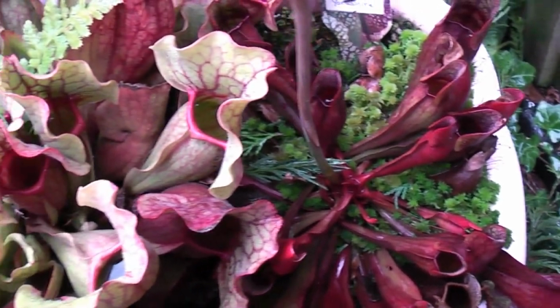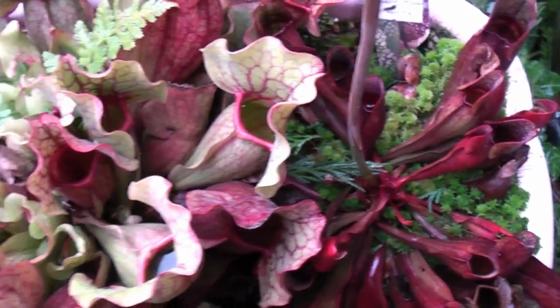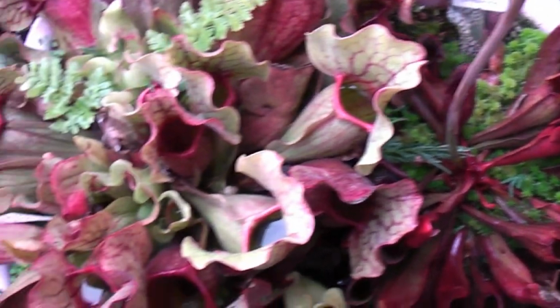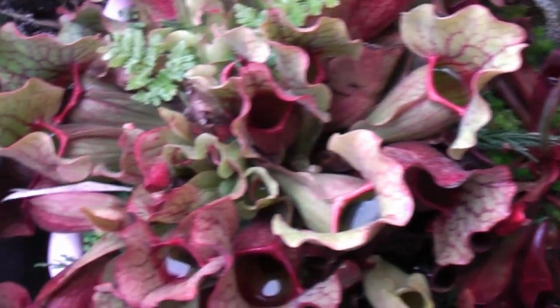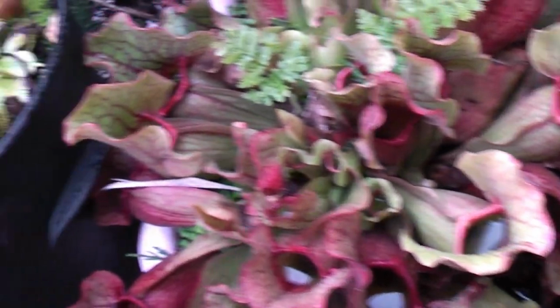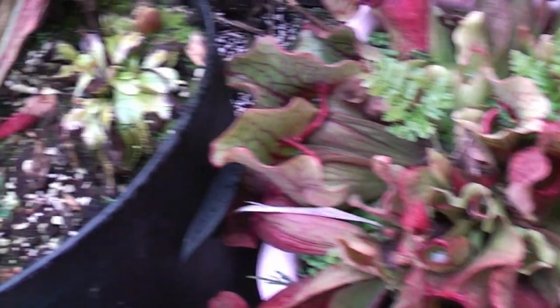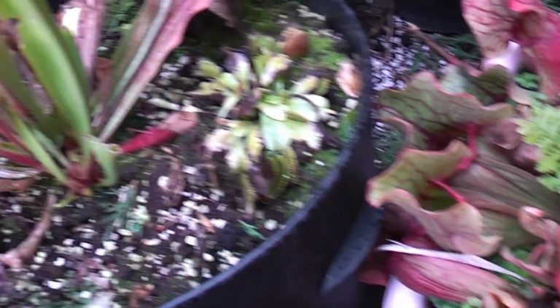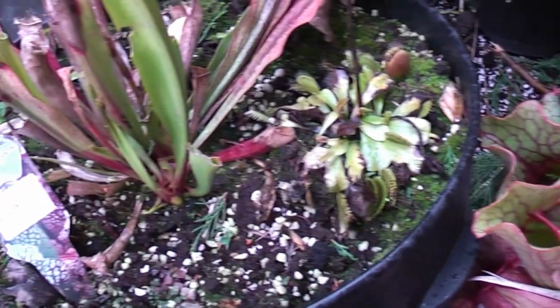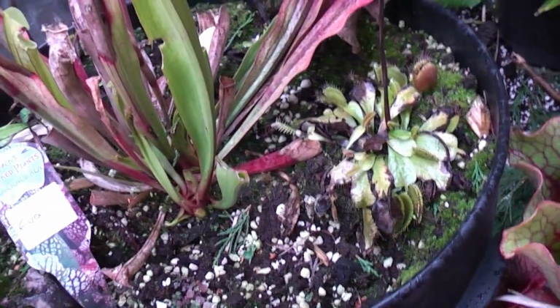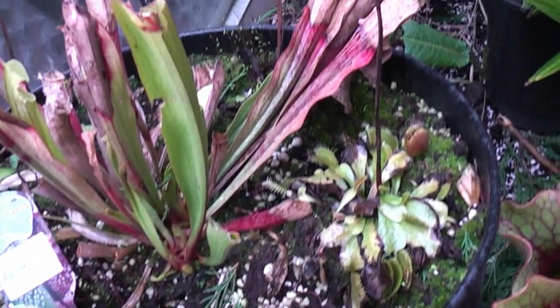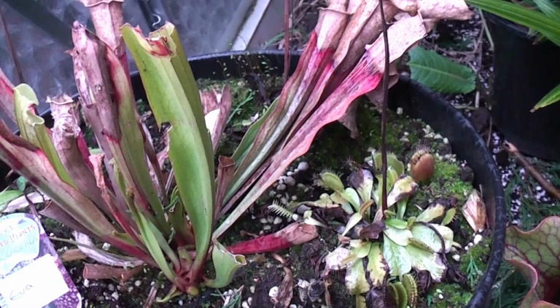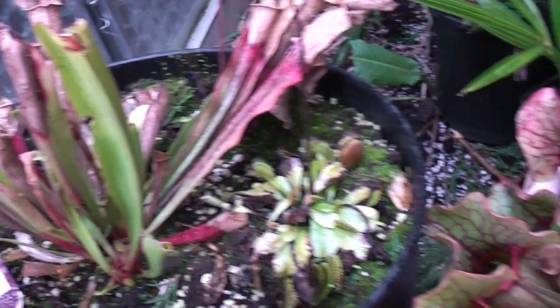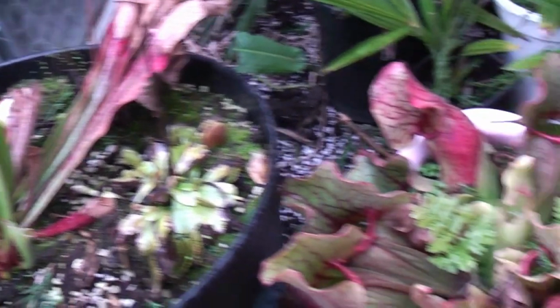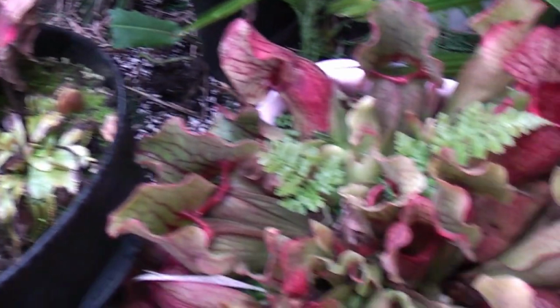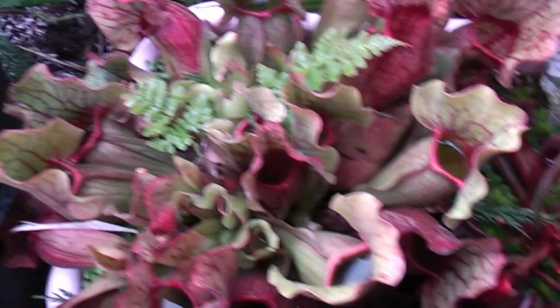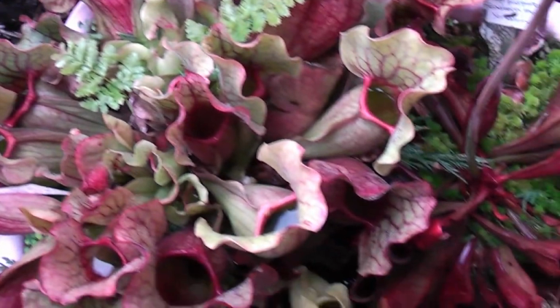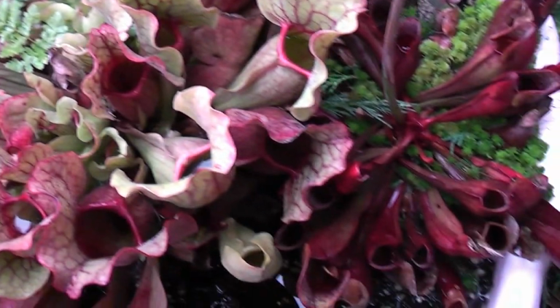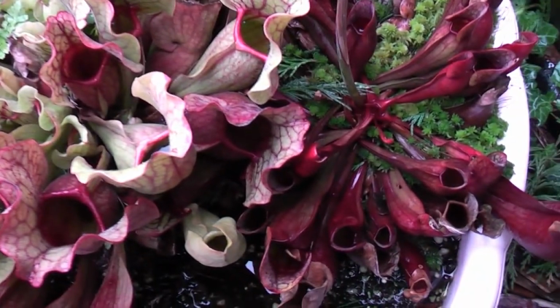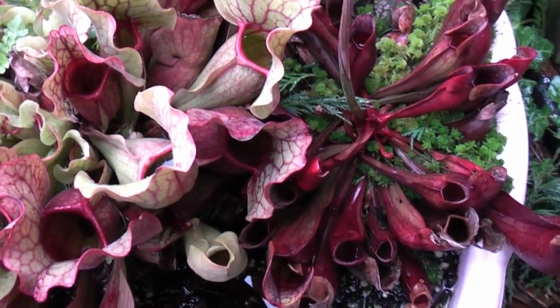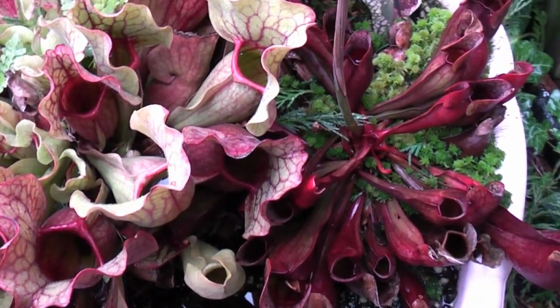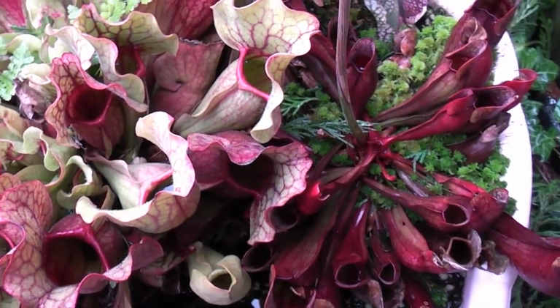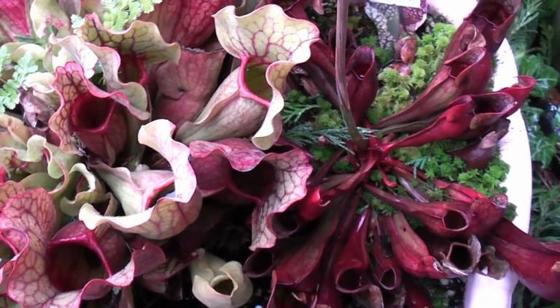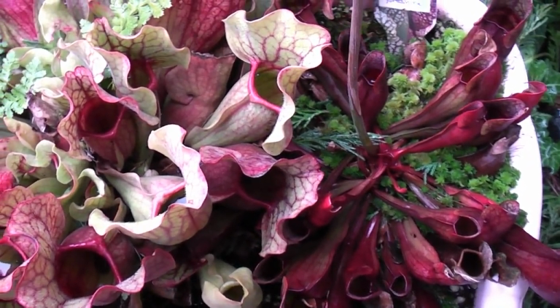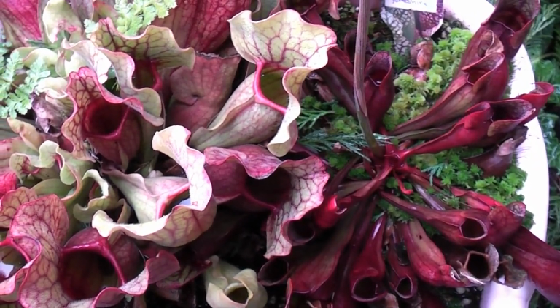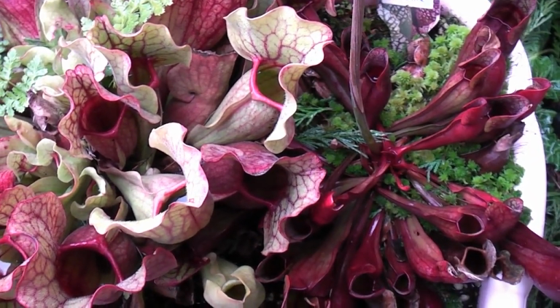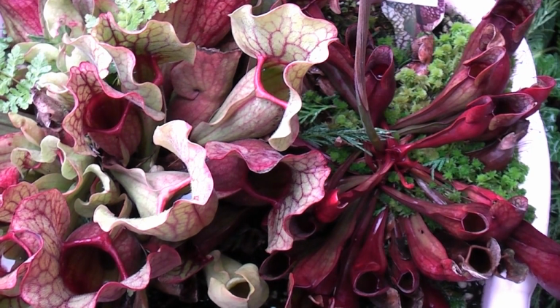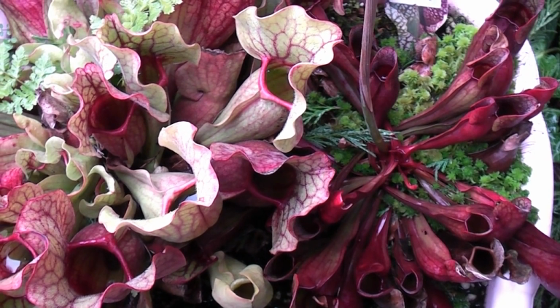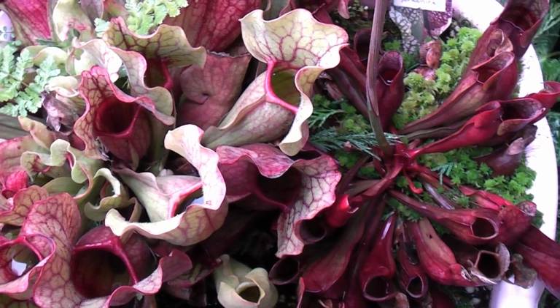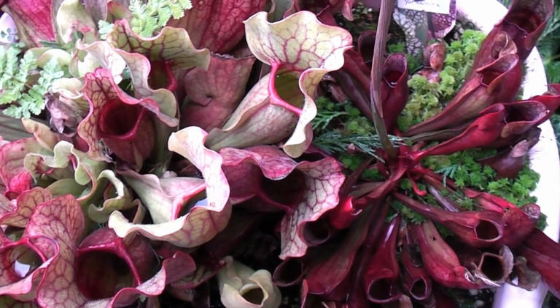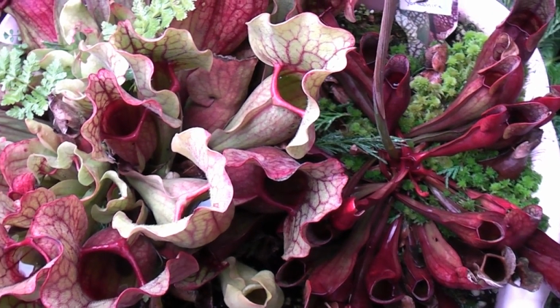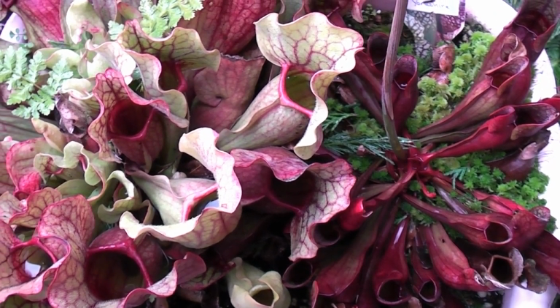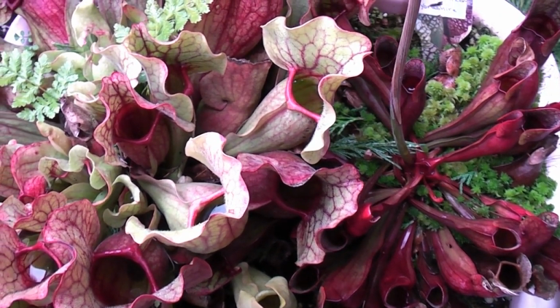They're in pretty ugly containers at the moment, so later on in the season I will pop these up into a much nicer, attractive container and move them back into full sun.